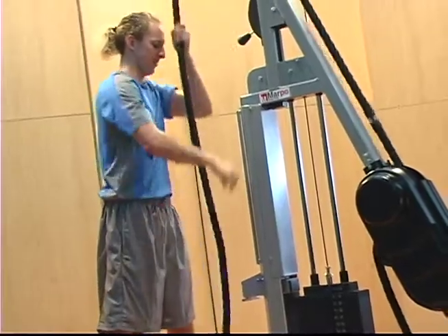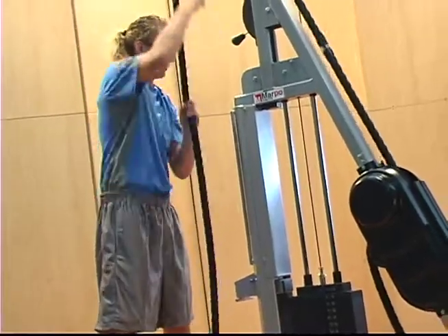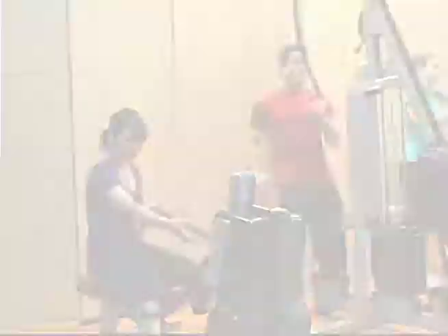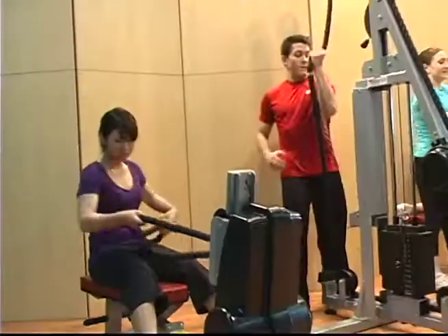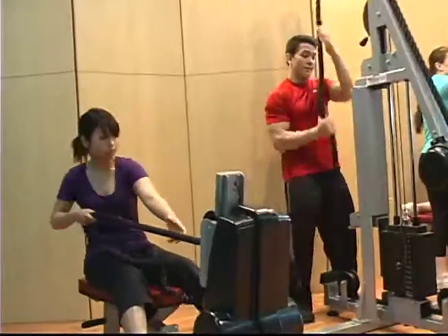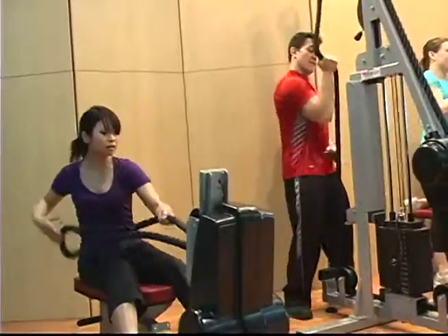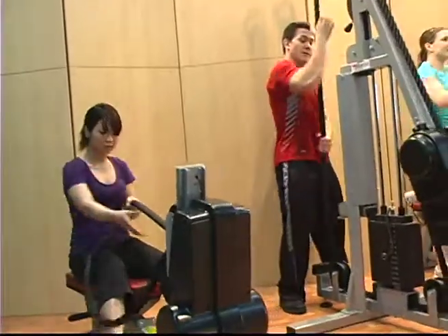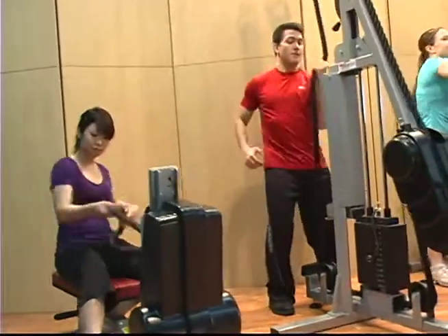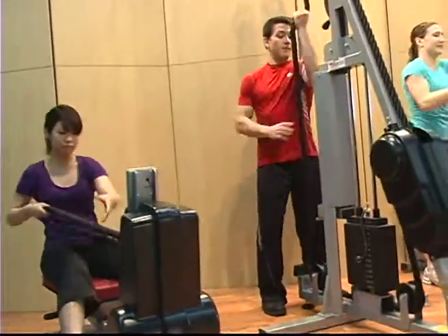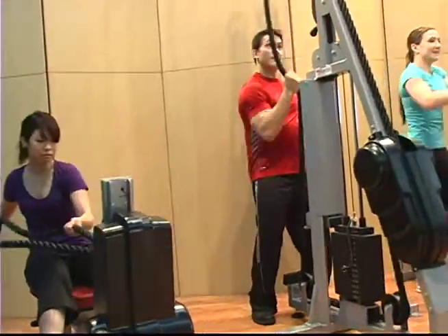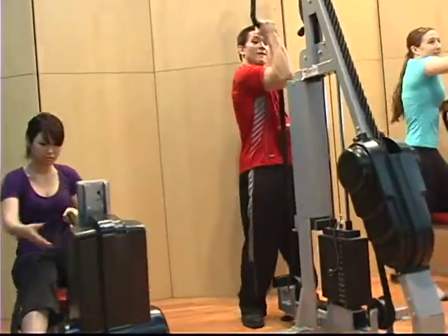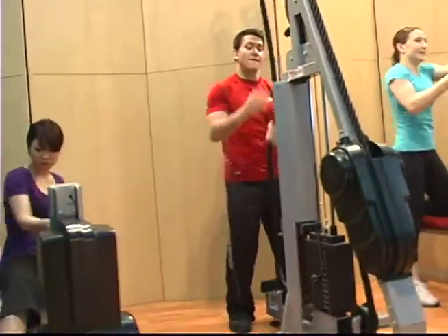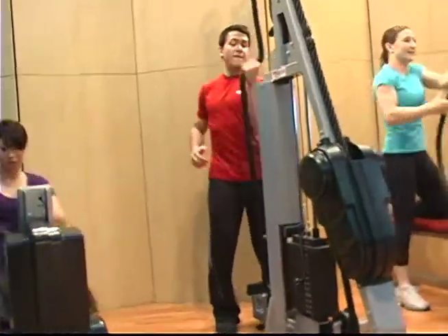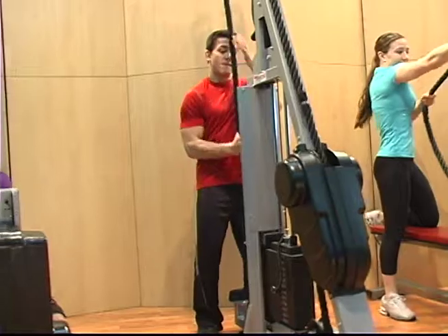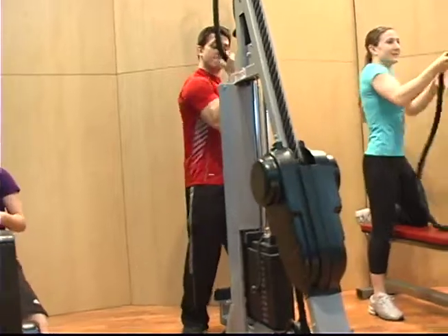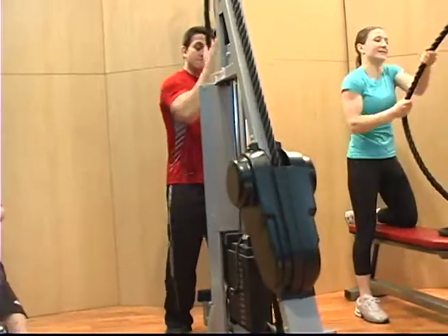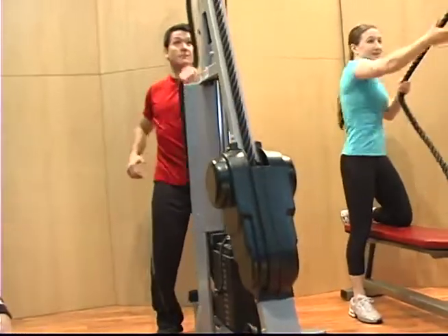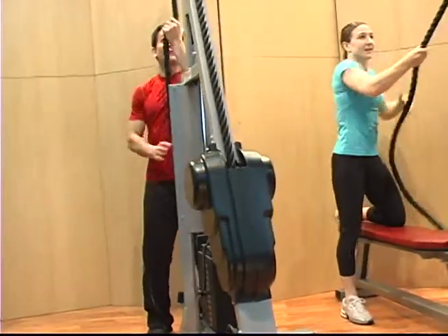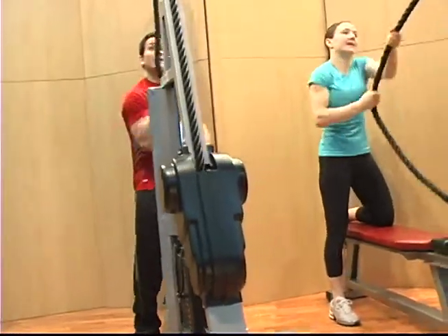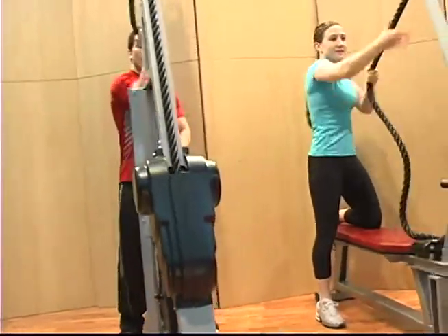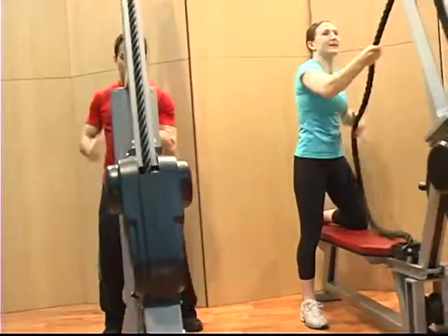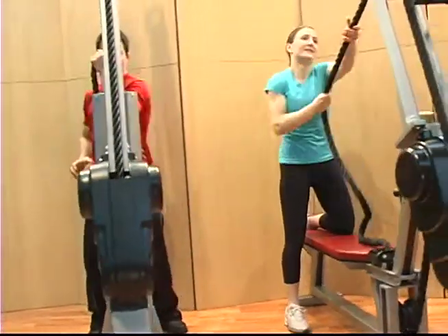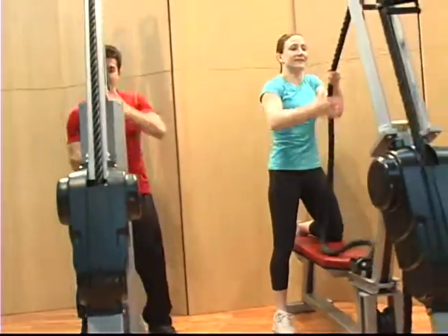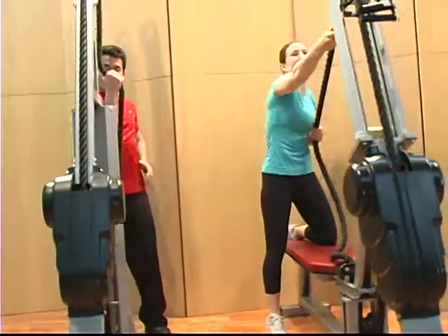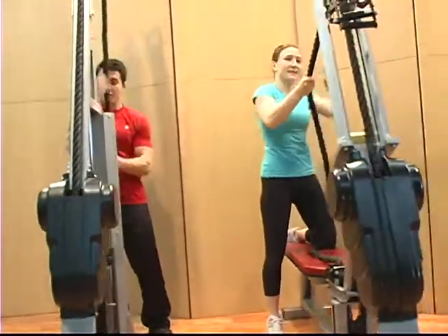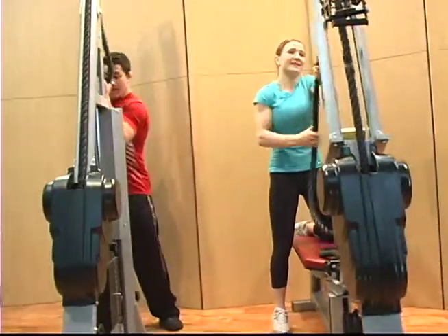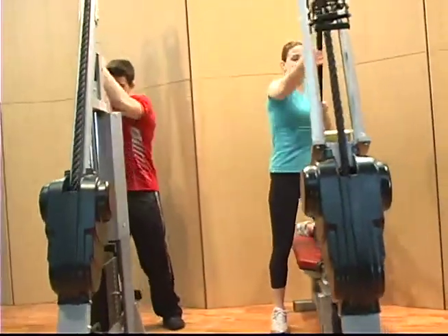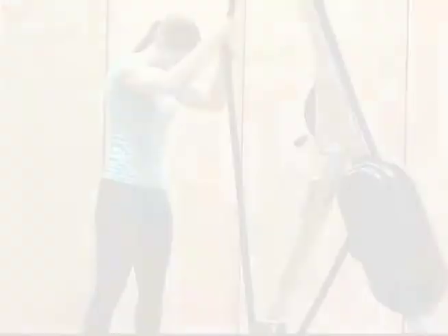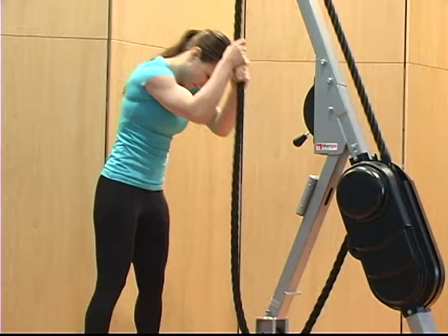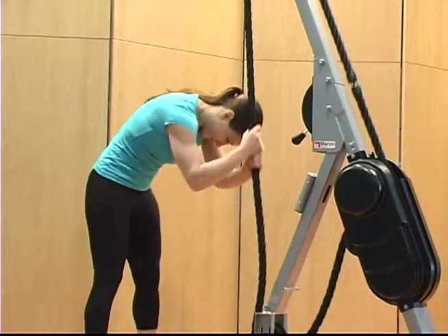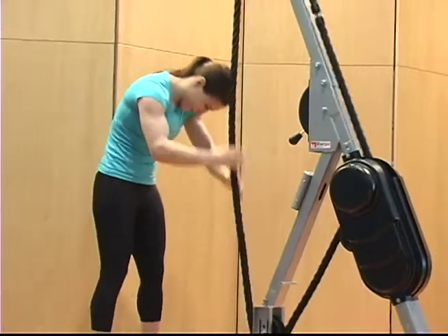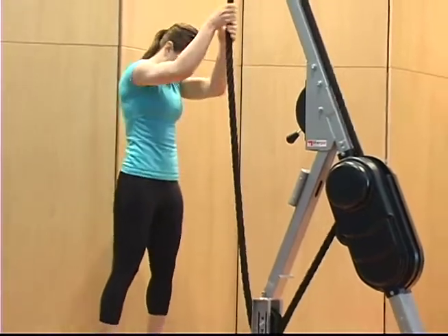Whether you're an athlete looking to build strength and endurance, or simply want to tone up and get fit, our machines will maximize your workout efficiency and help you reach your fitness goals faster.